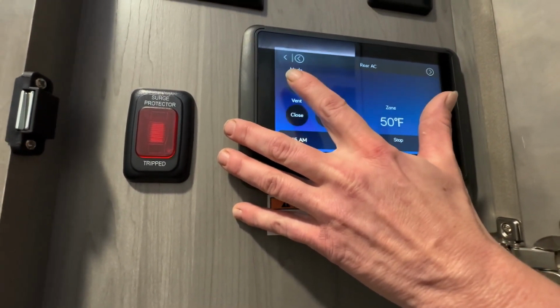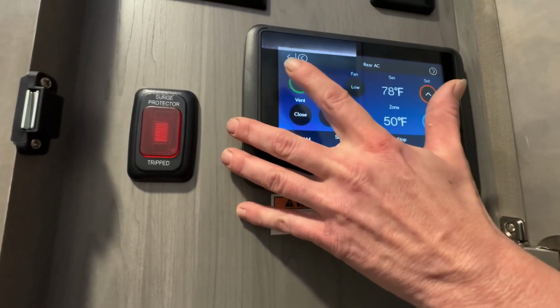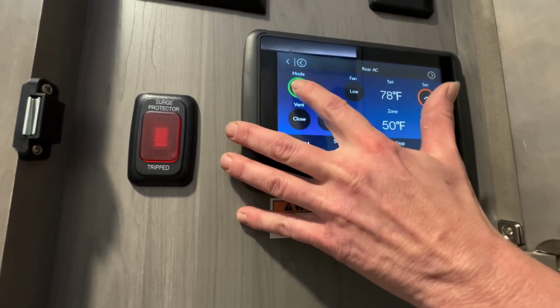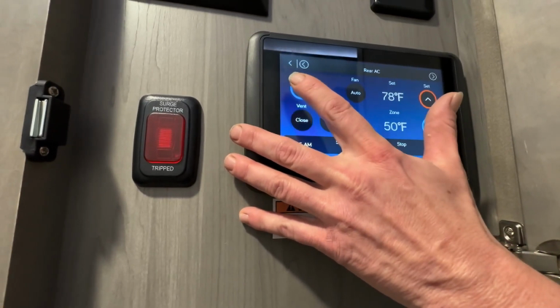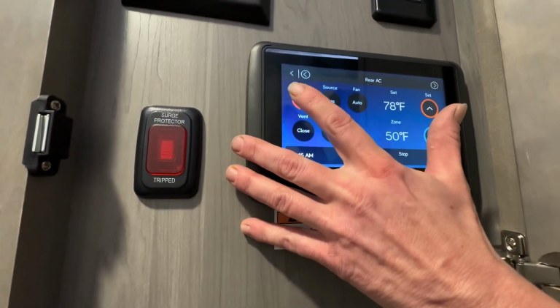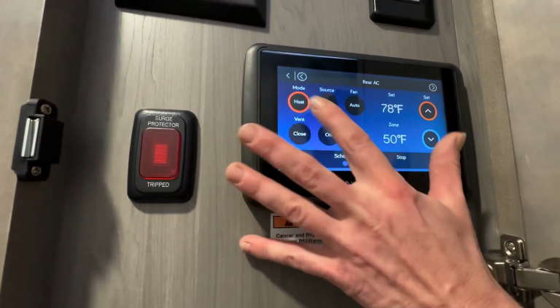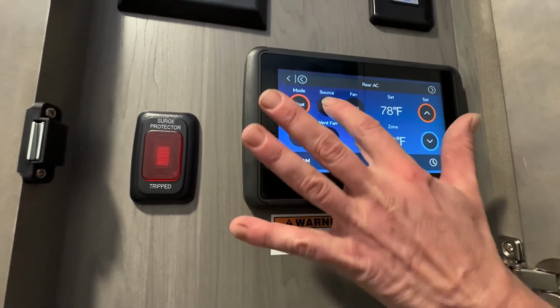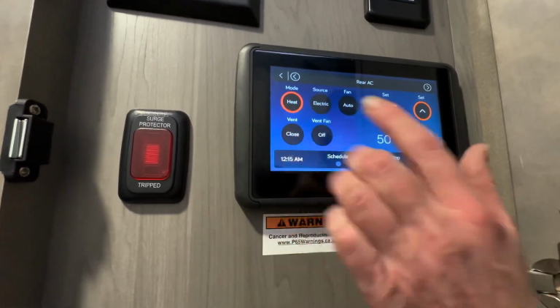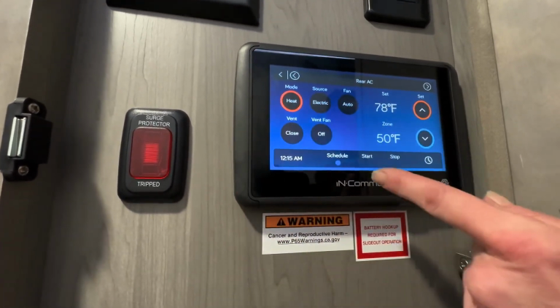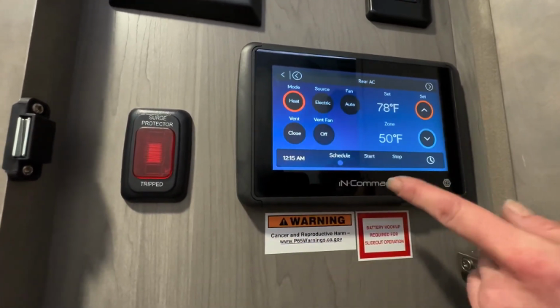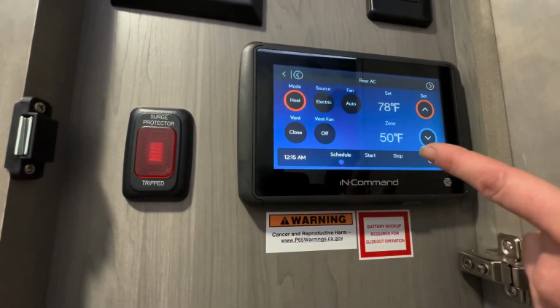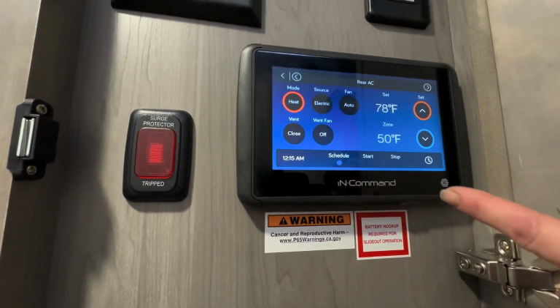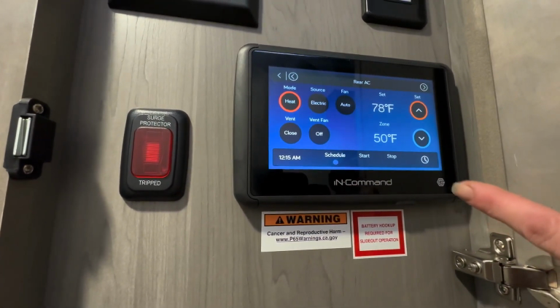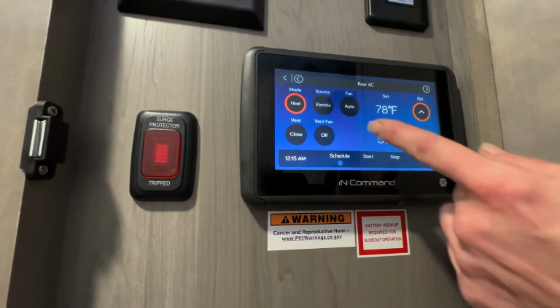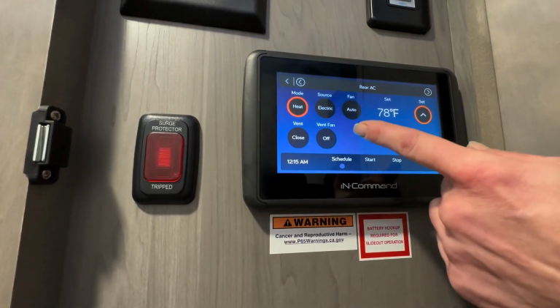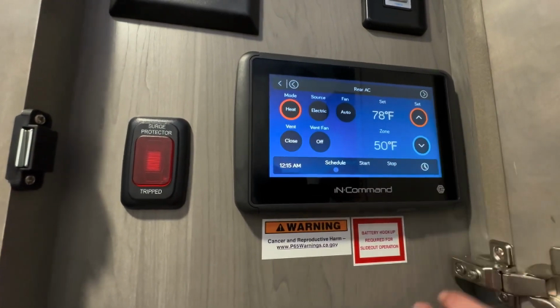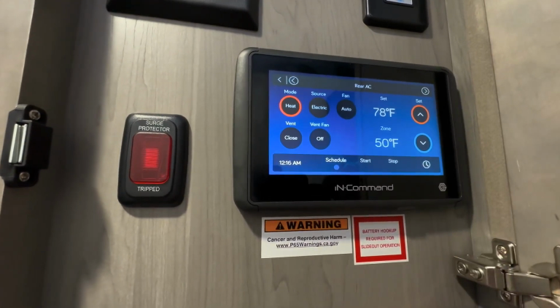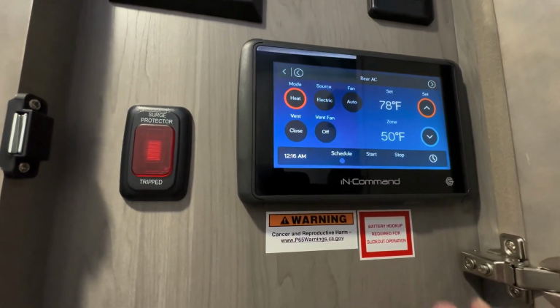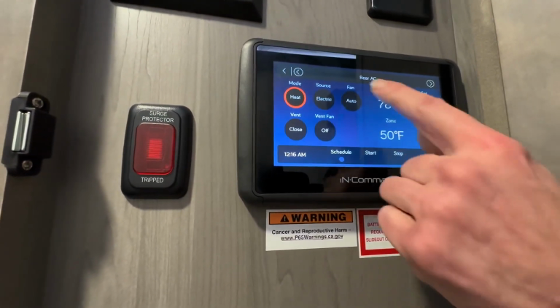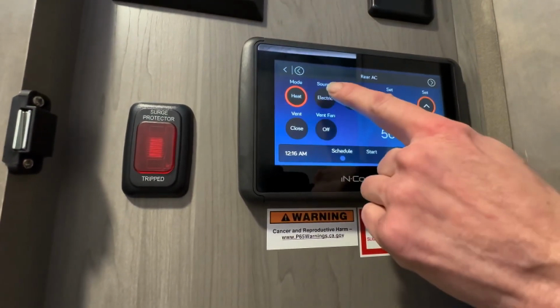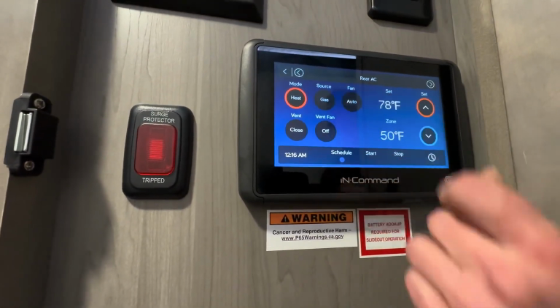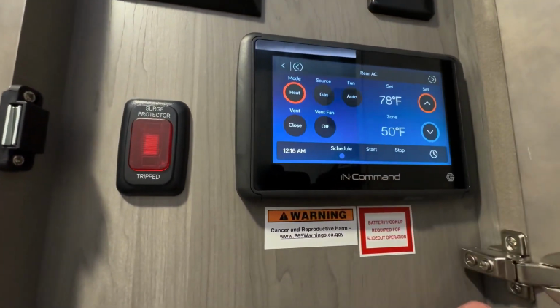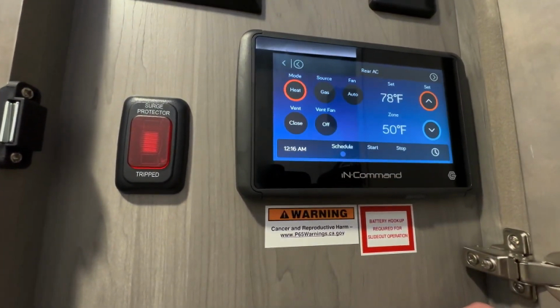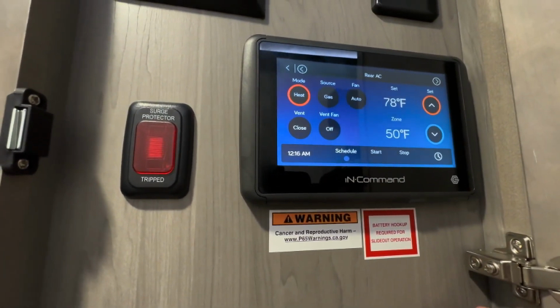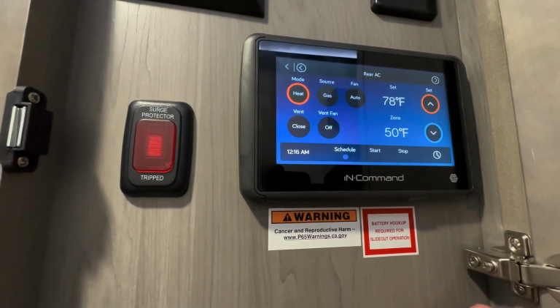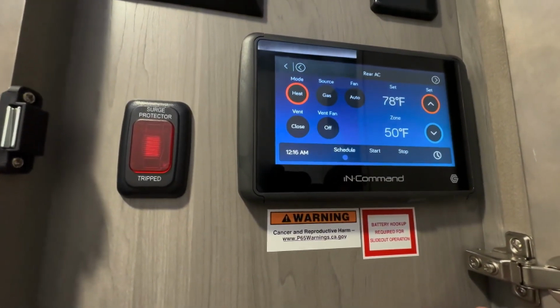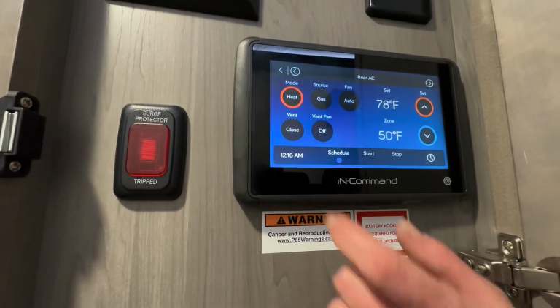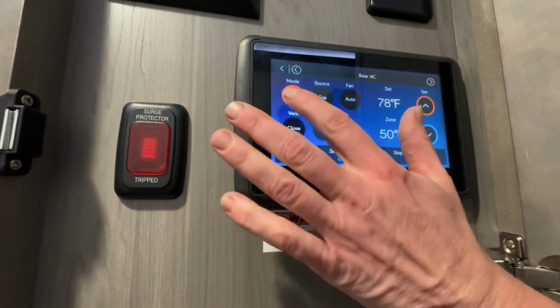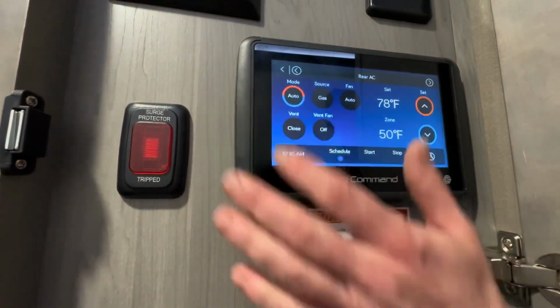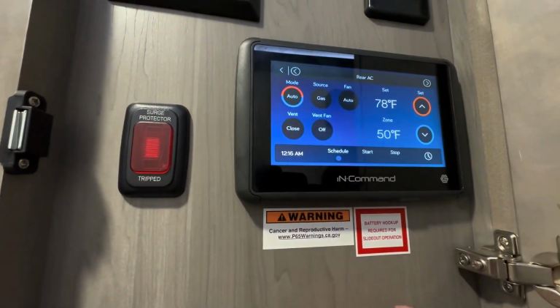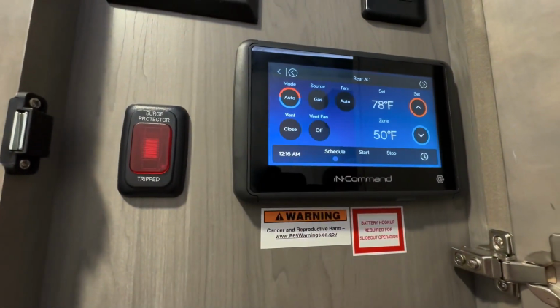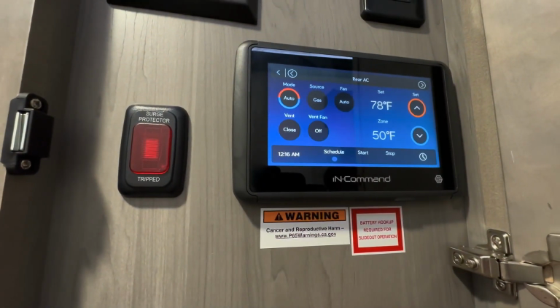You also have it on auto. This is a great thing — that's the electric heat pump. So you can switch between the two, or you can have it on auto so that it automatically picks what it wants.